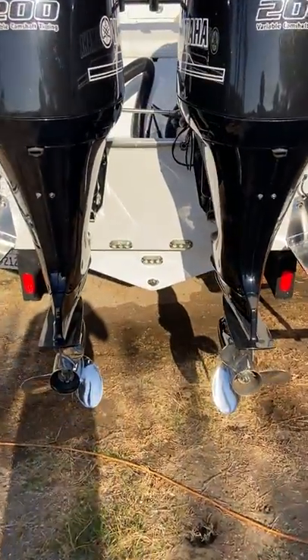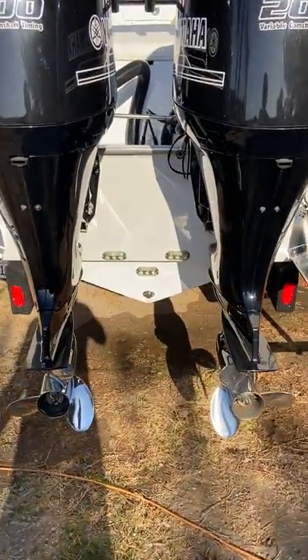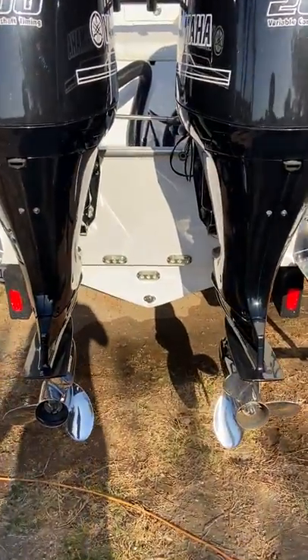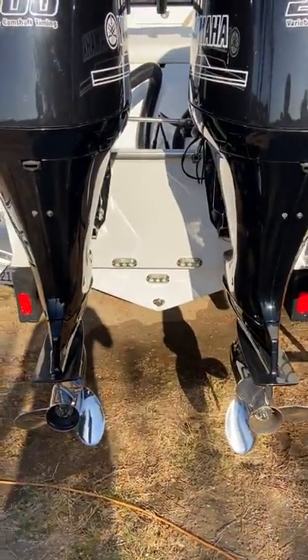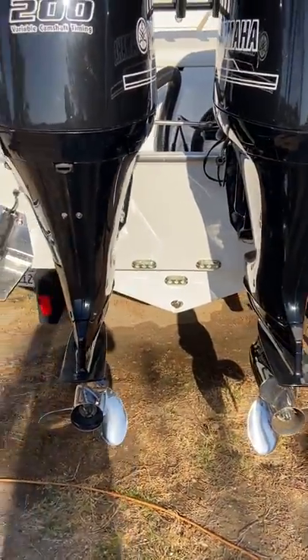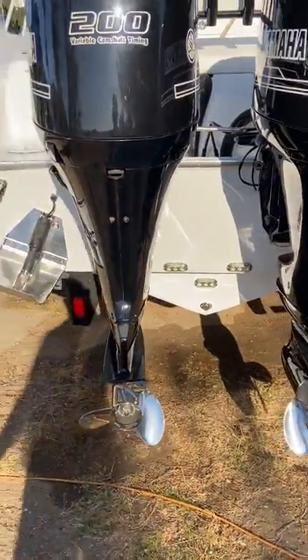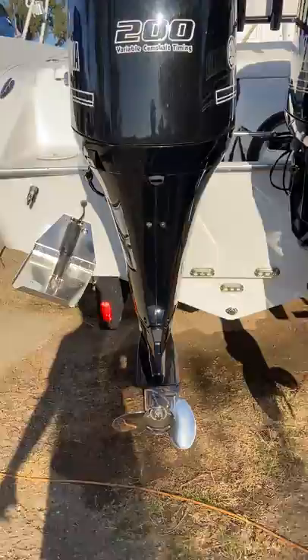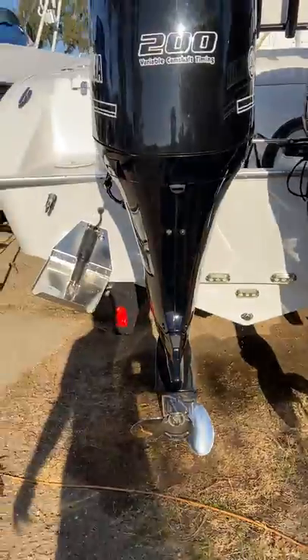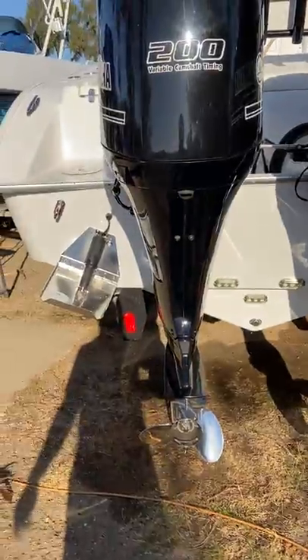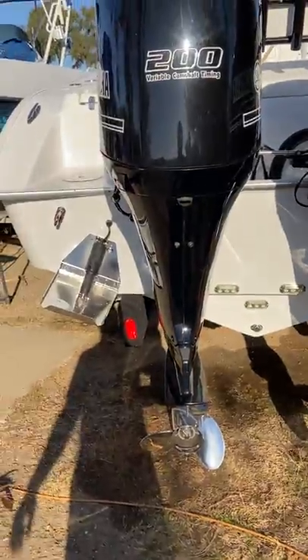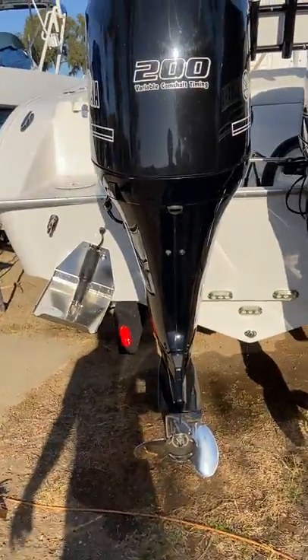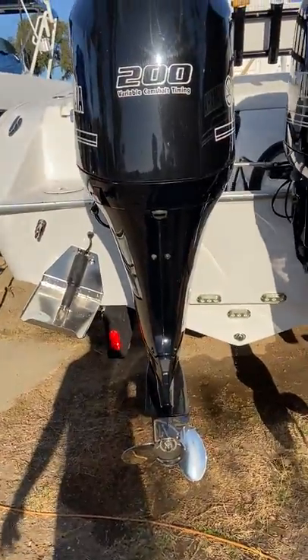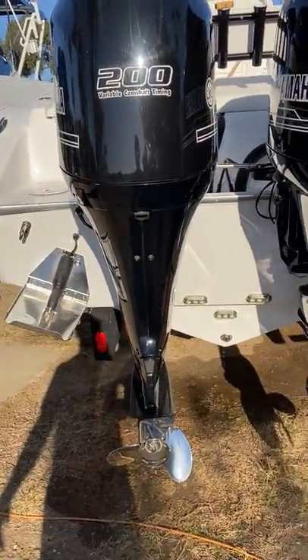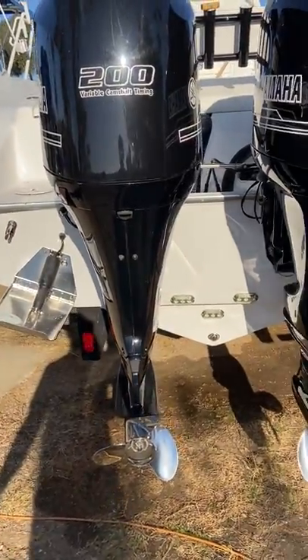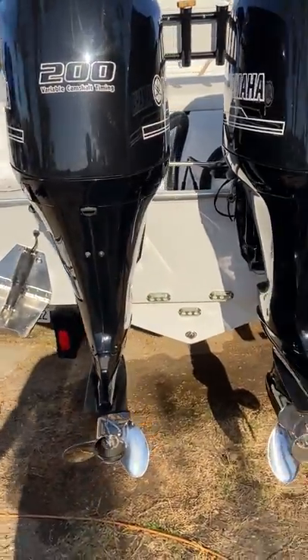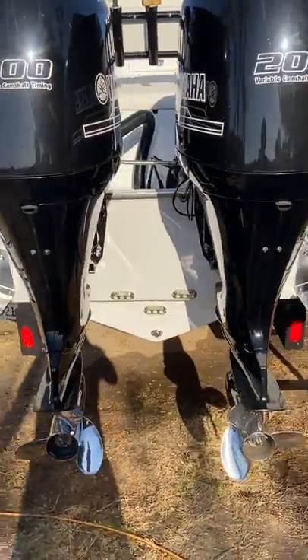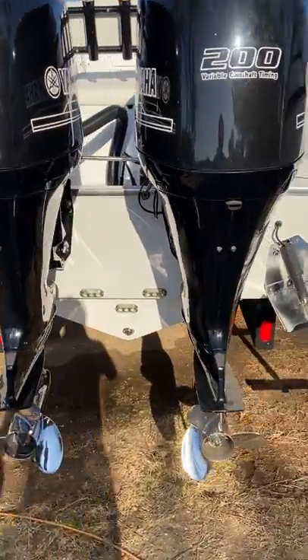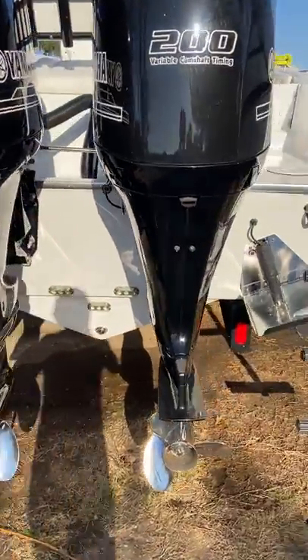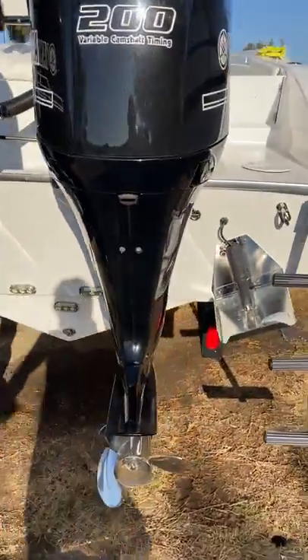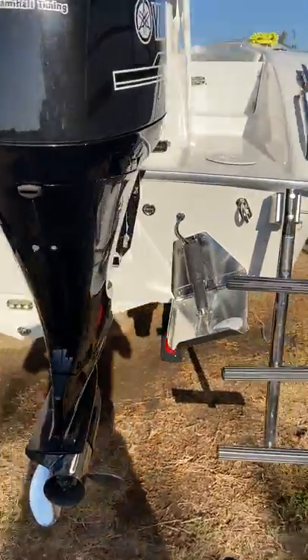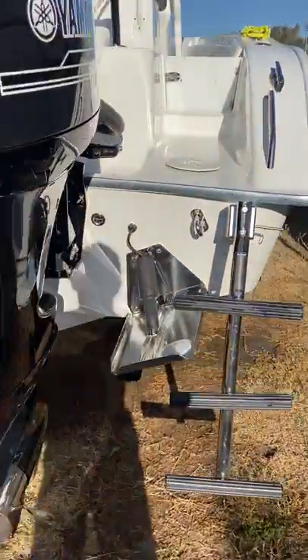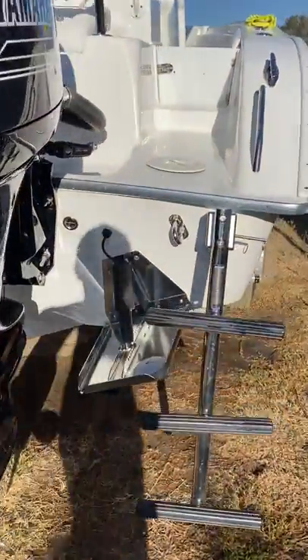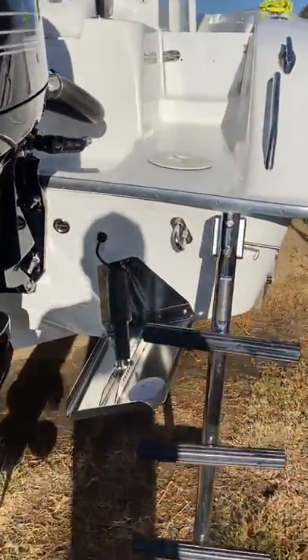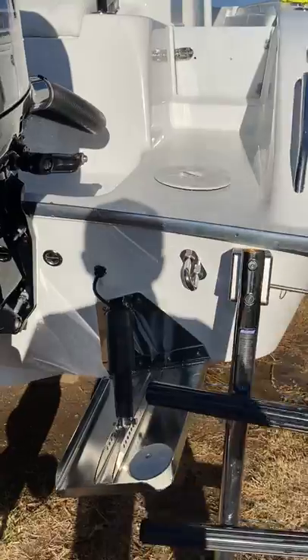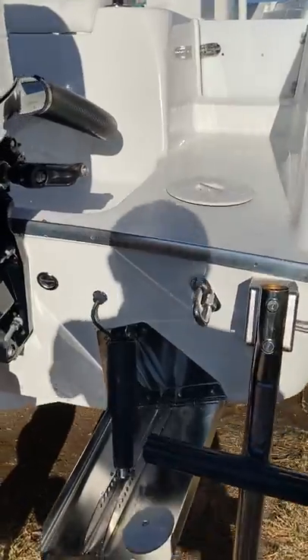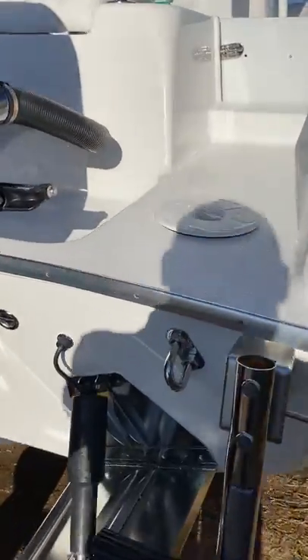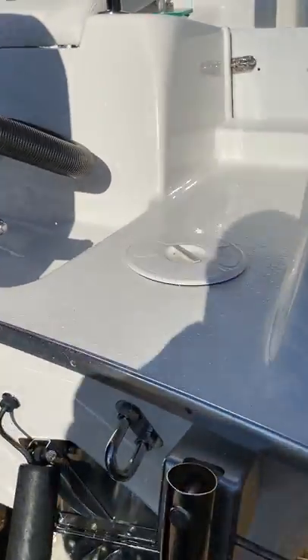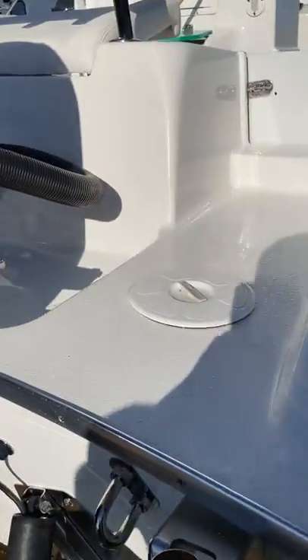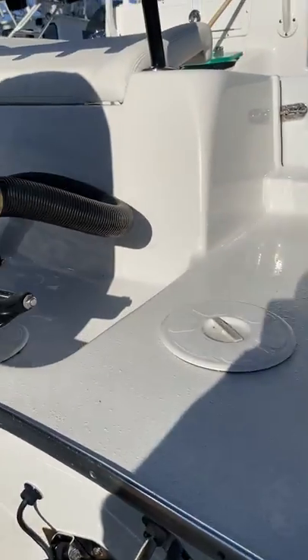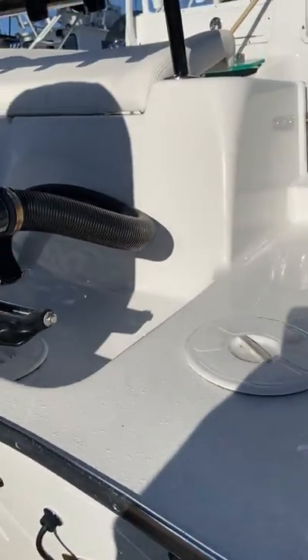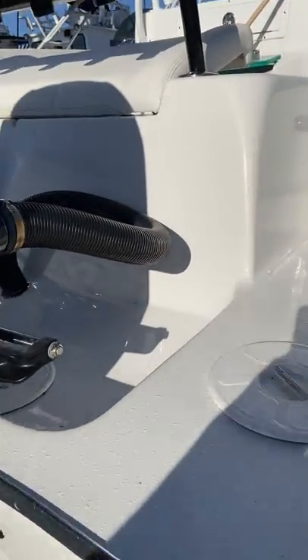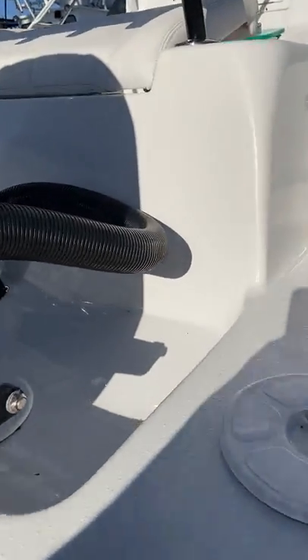Underwater LED lights and trim tabs all come standard. Going to get up on the boat and take you guys through it.